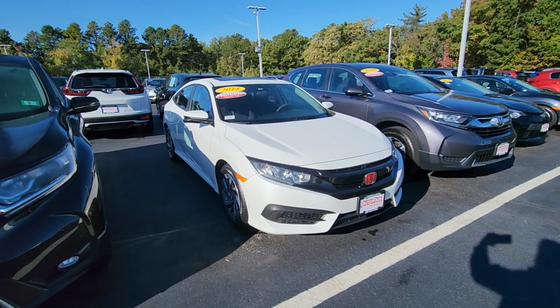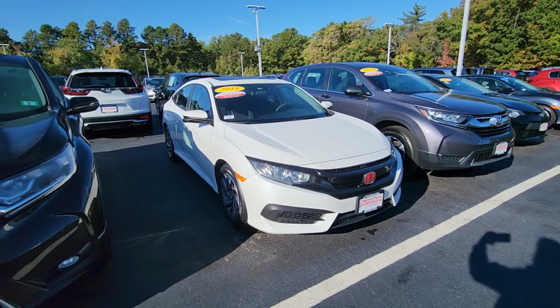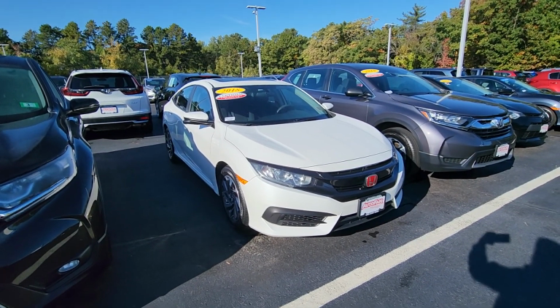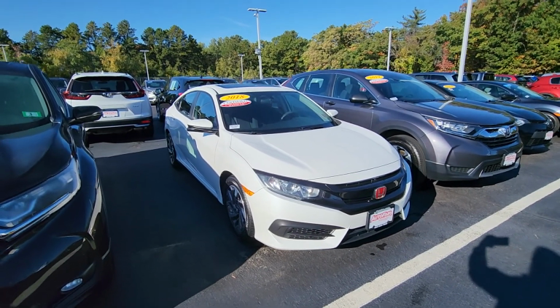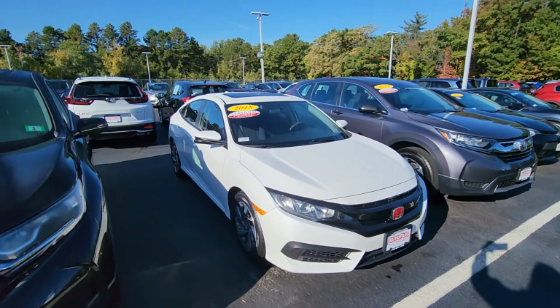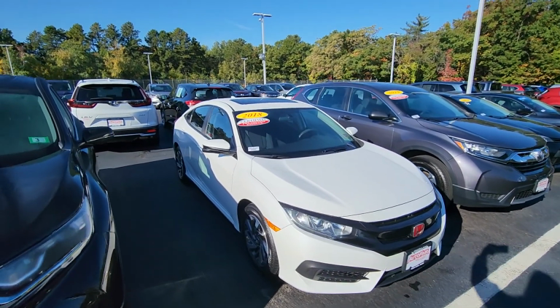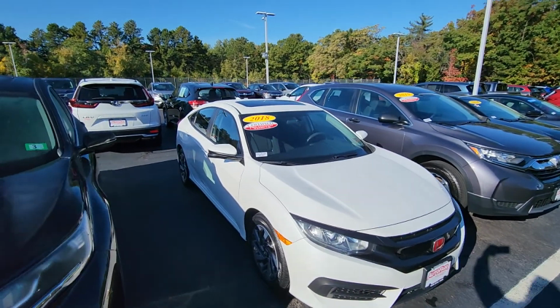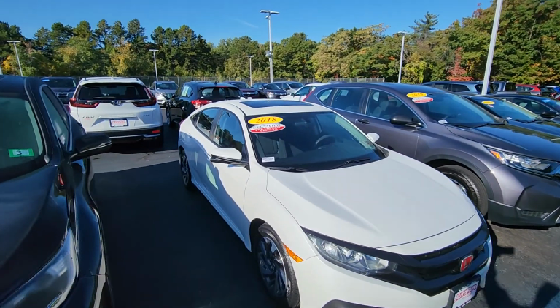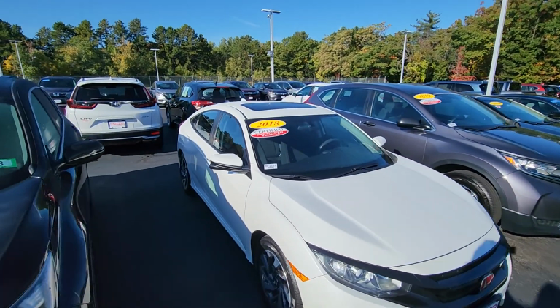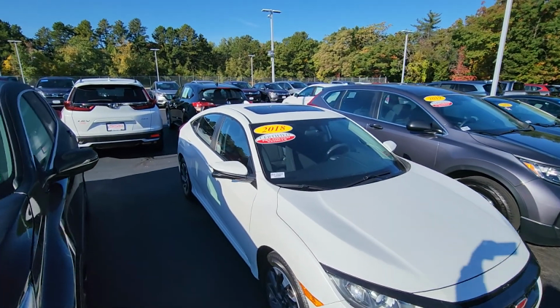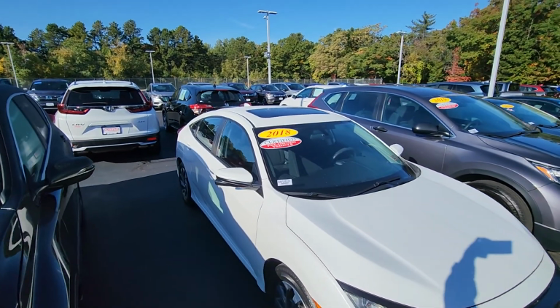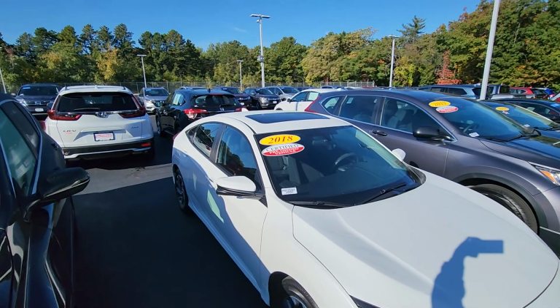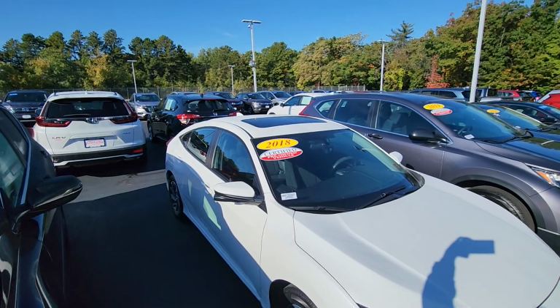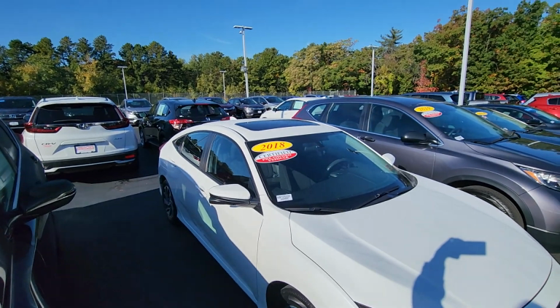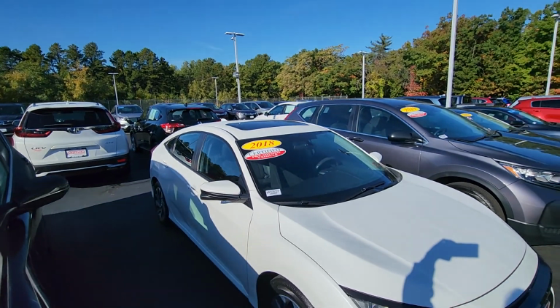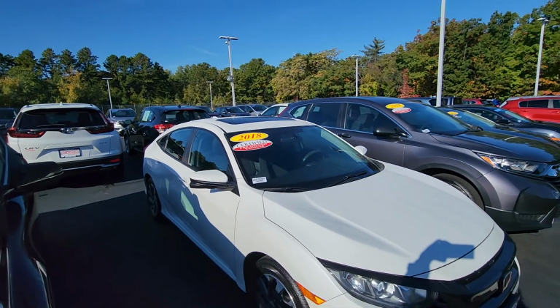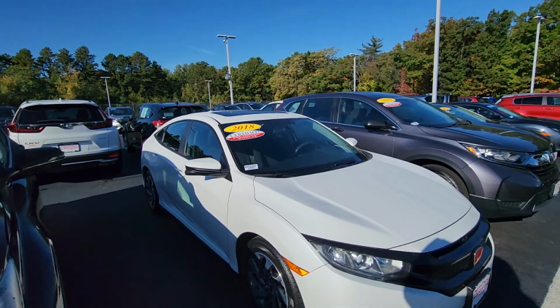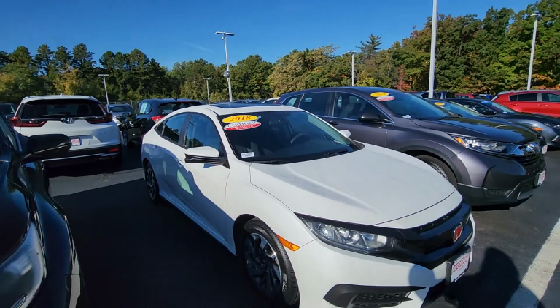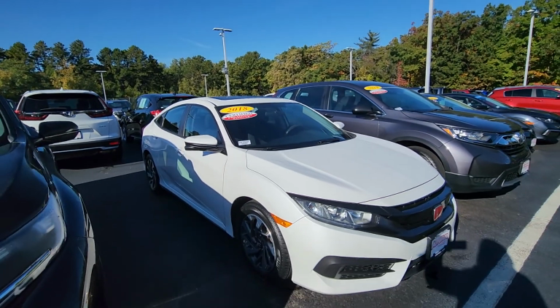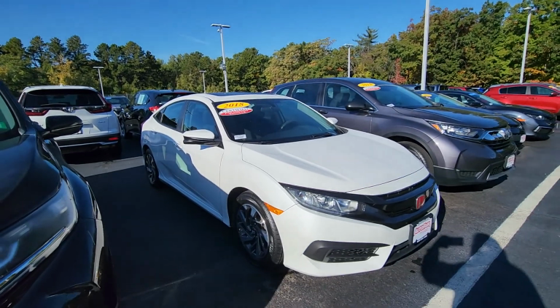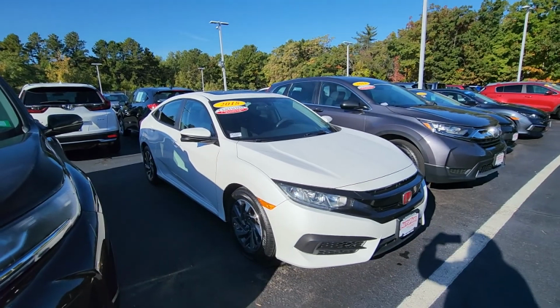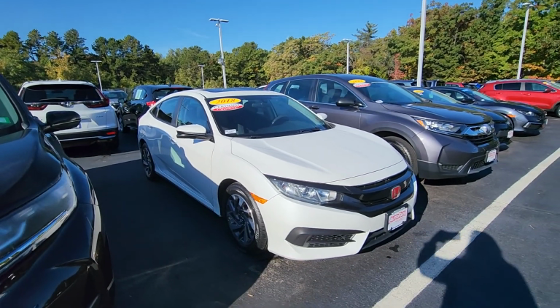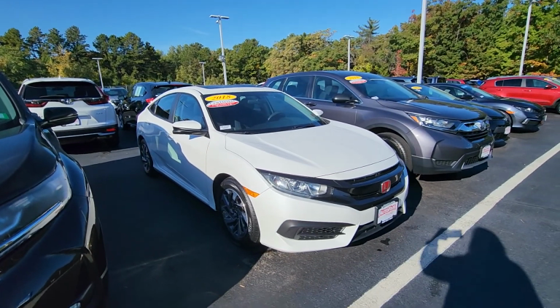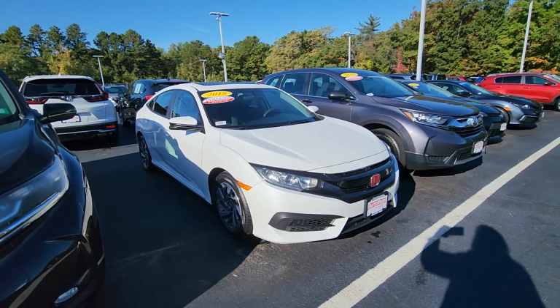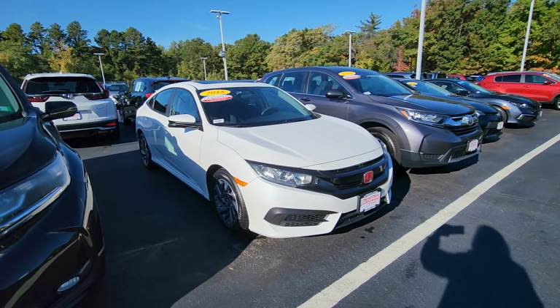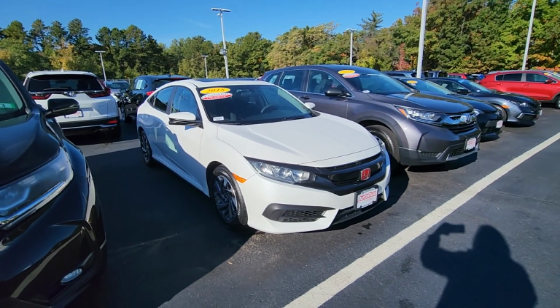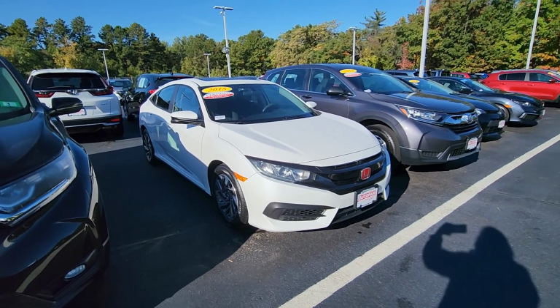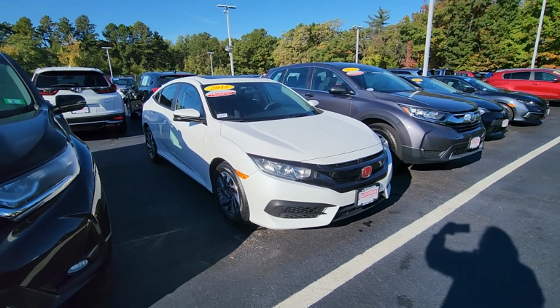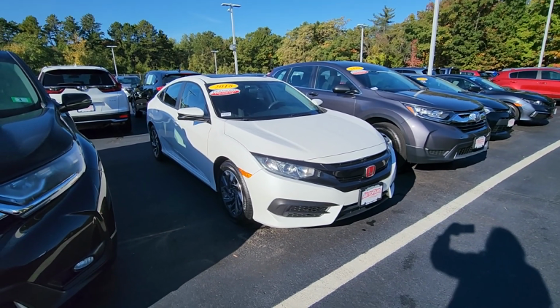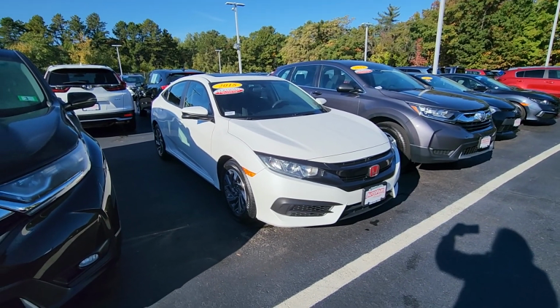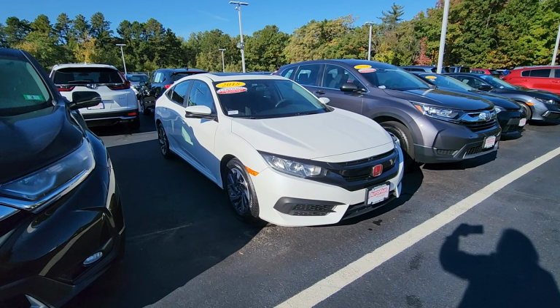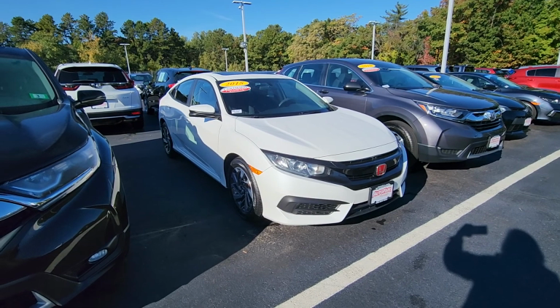We still have it. The reason why I say we still have it is we have 30 salespeople here and our inventory sells very quickly. We're a high-volume dealership.